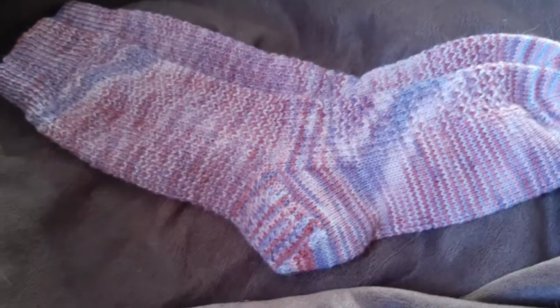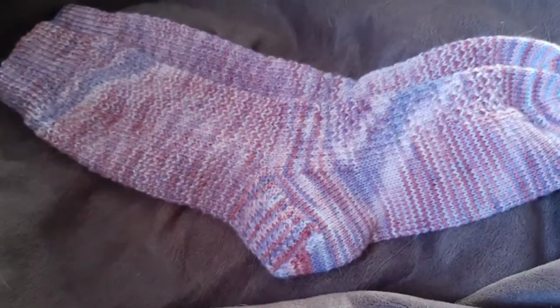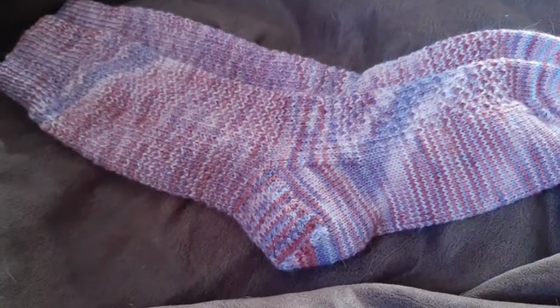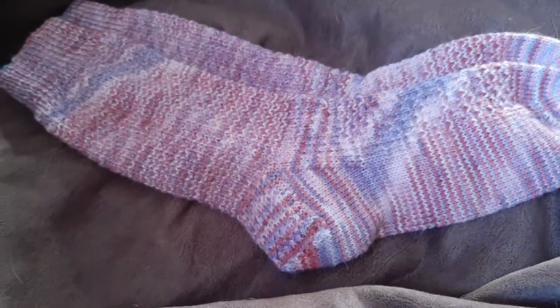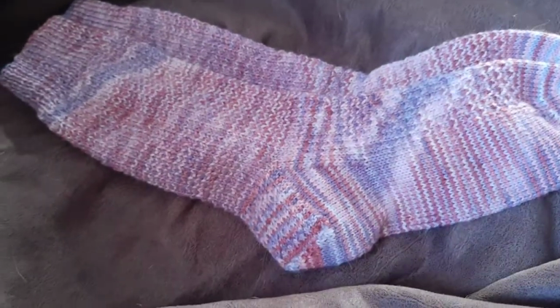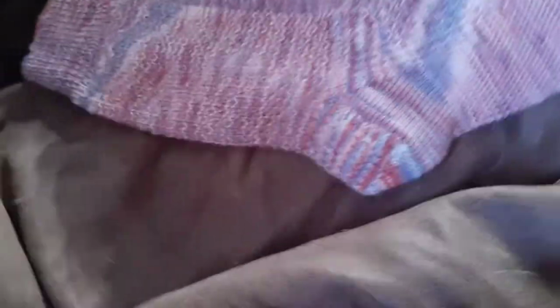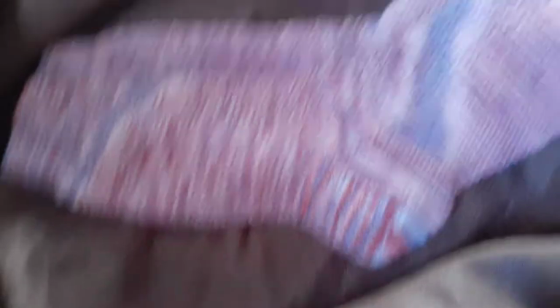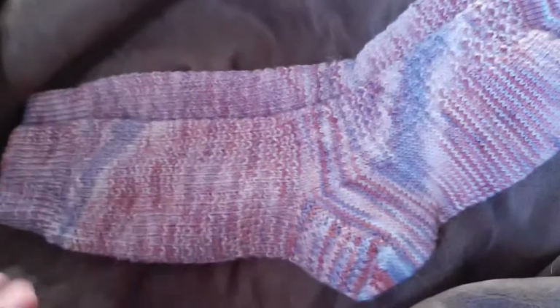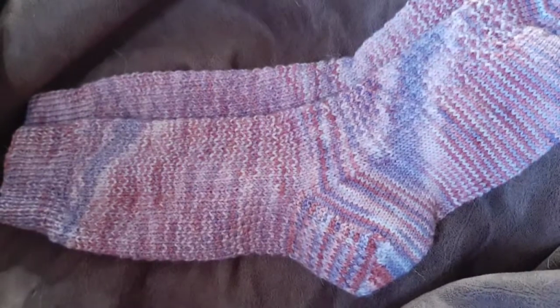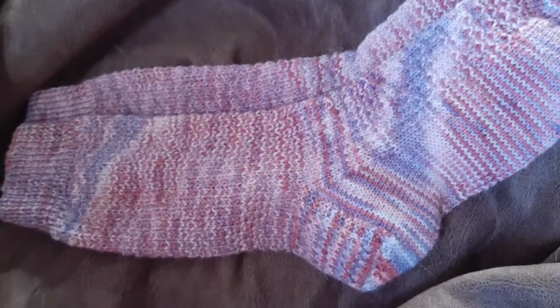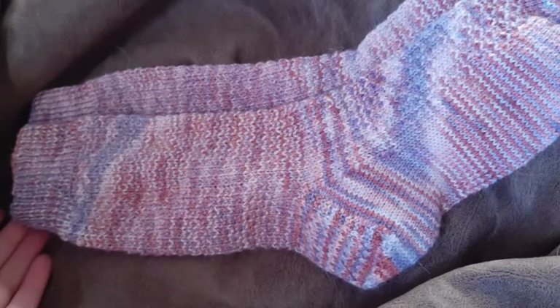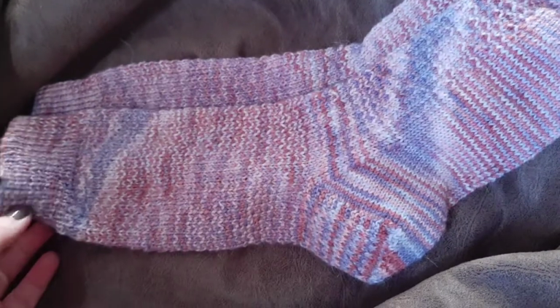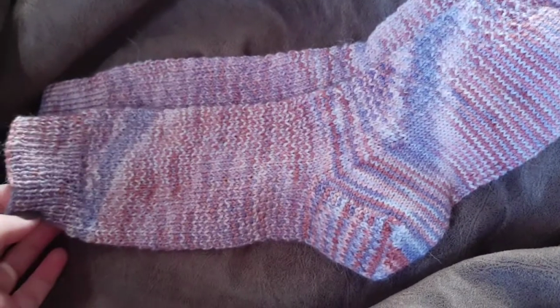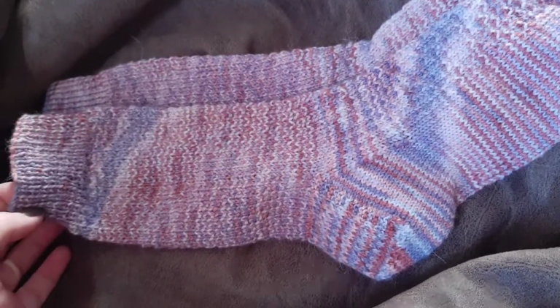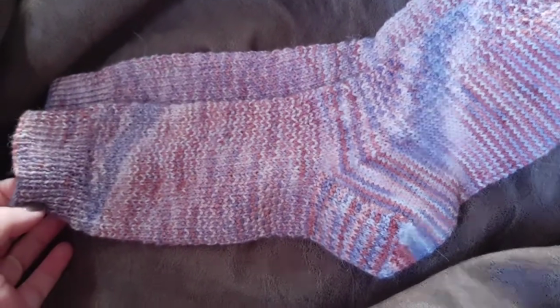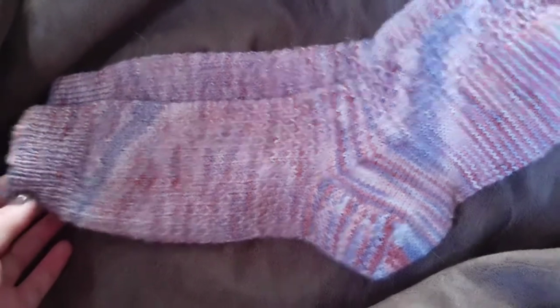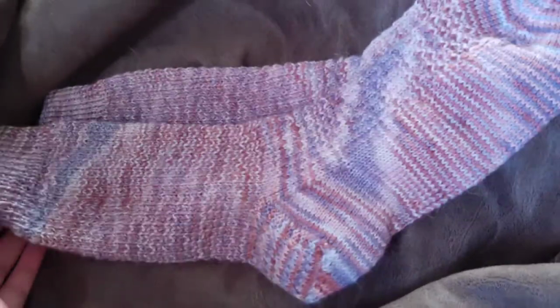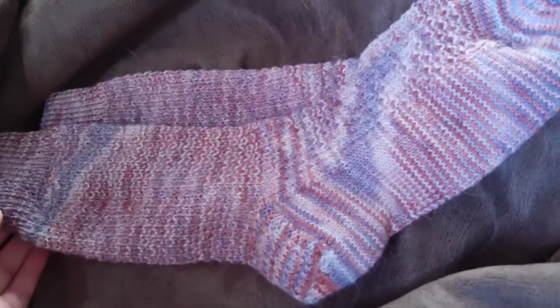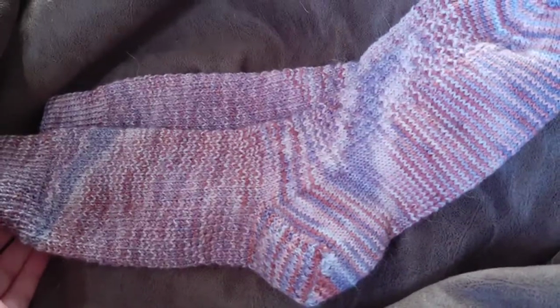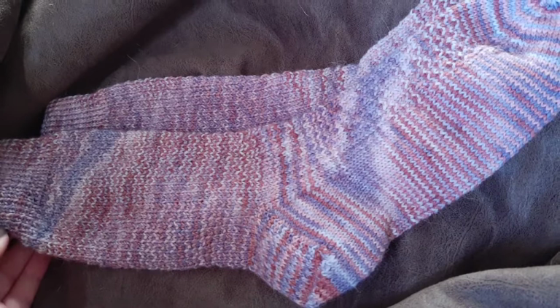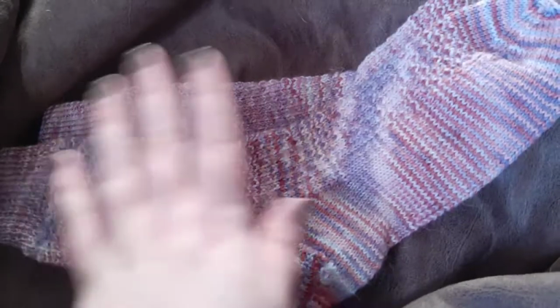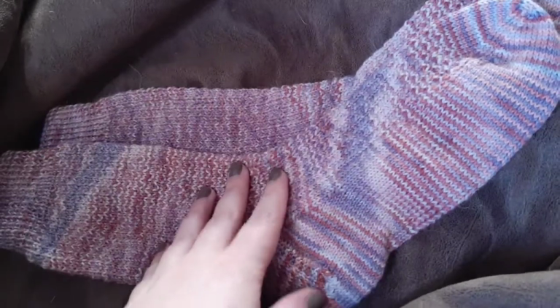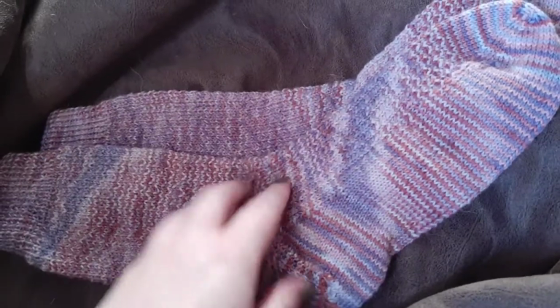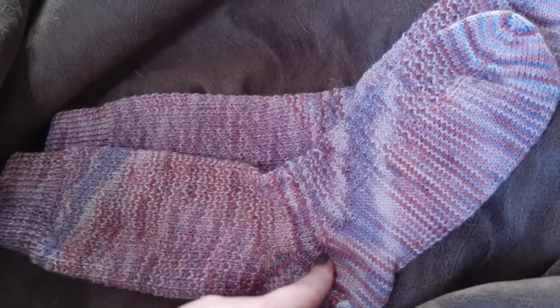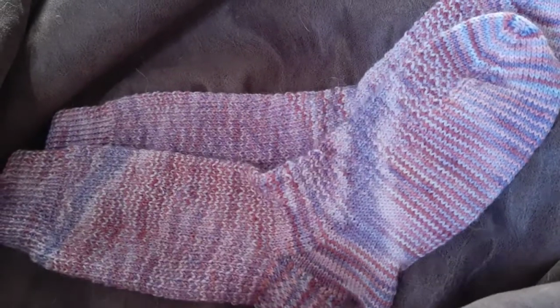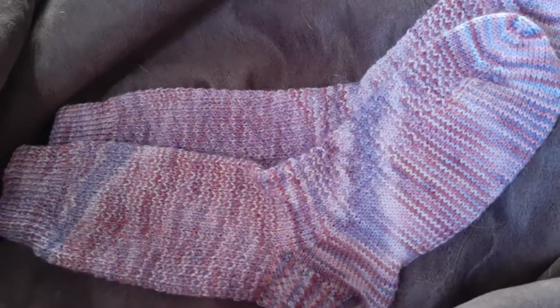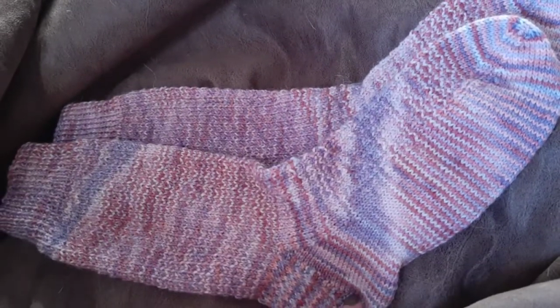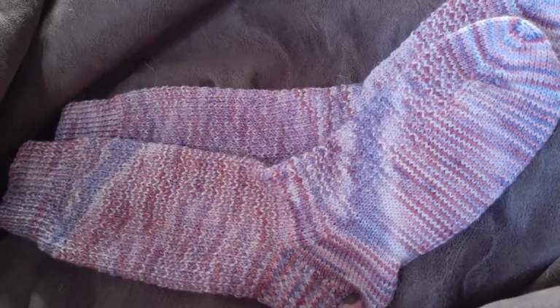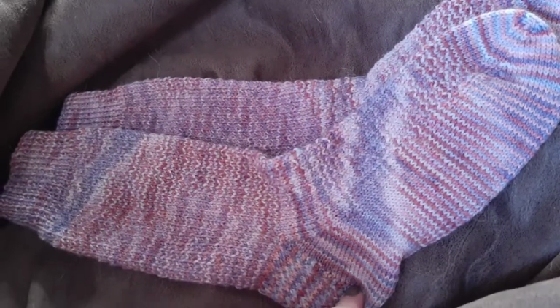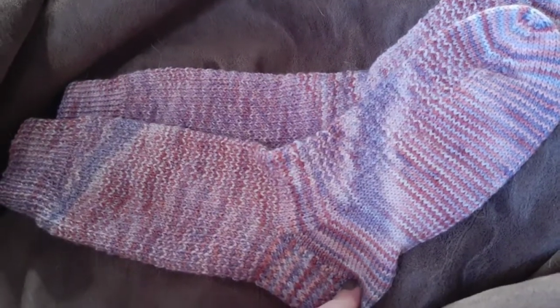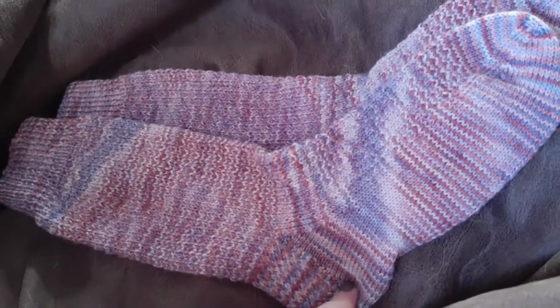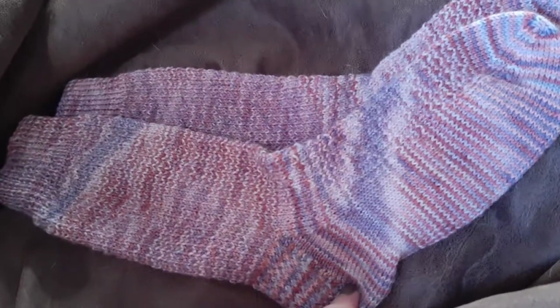So I wrote a blog post about this sock pattern a while ago and I just realized I never did a video. So I made a pair for my friend. These are the Hermione's Everyday Sock.